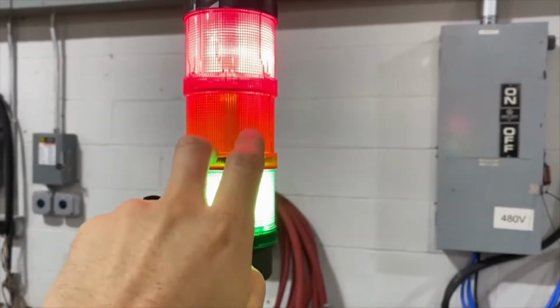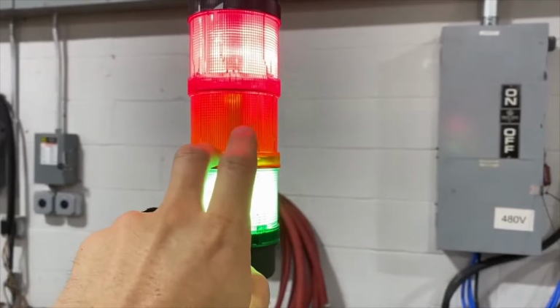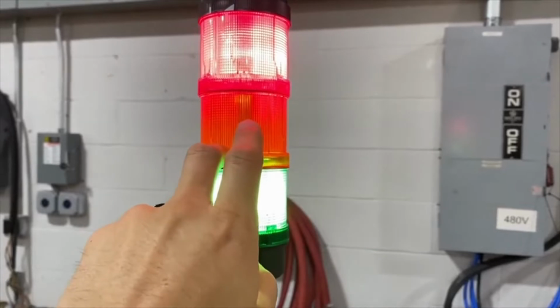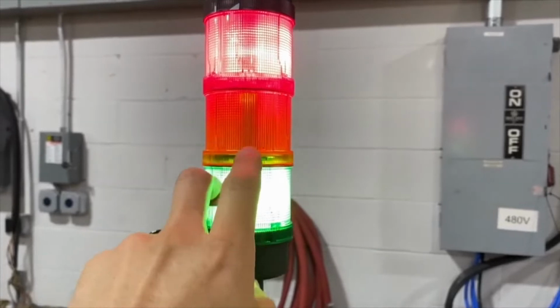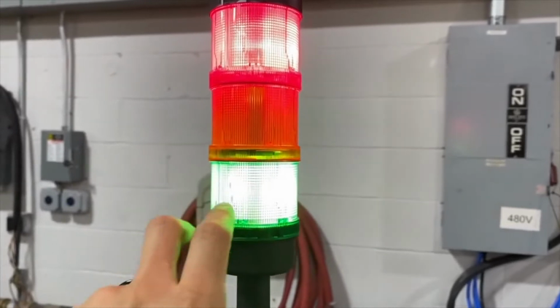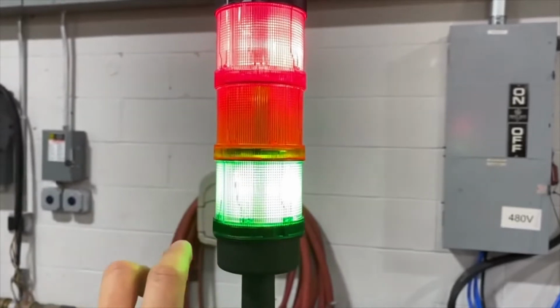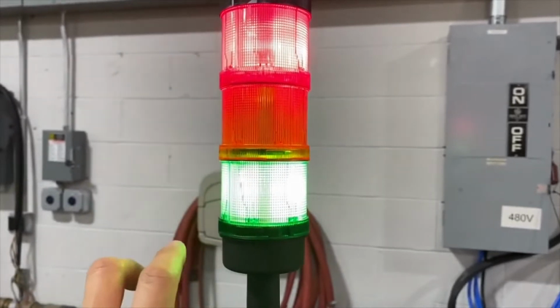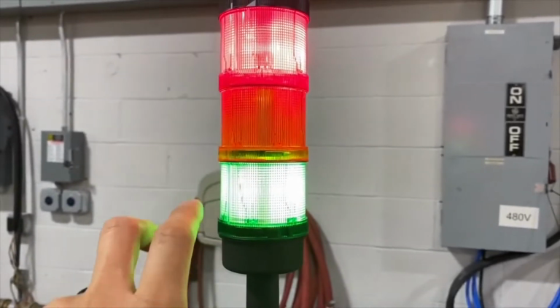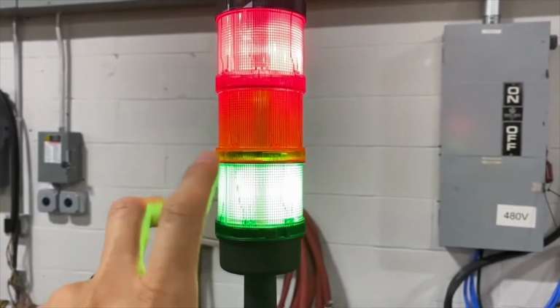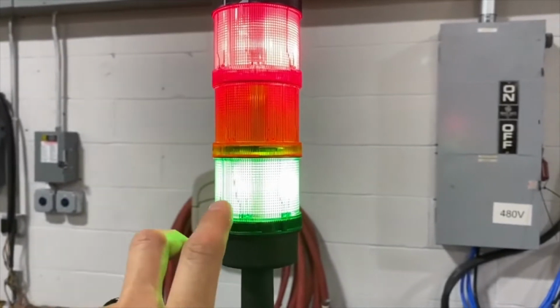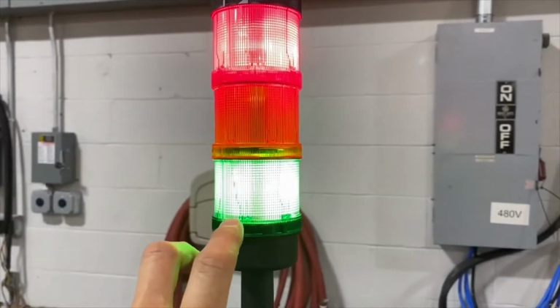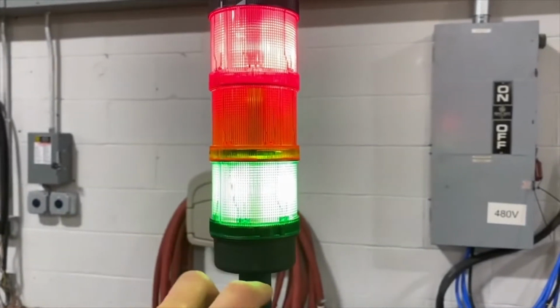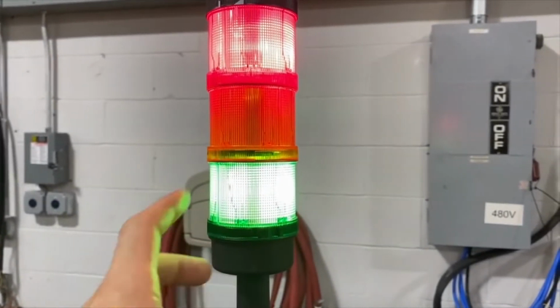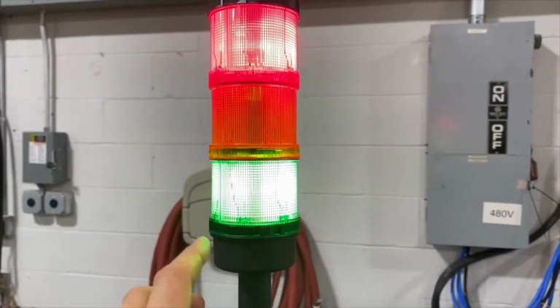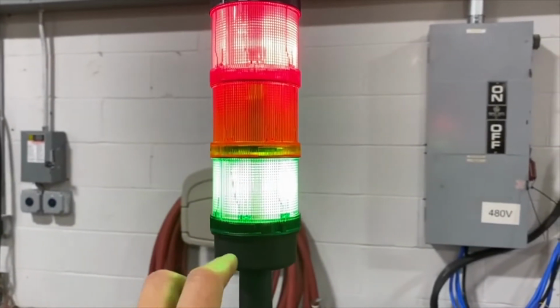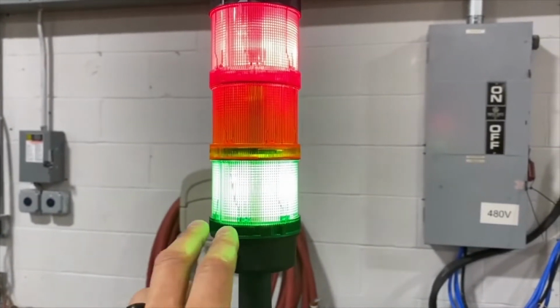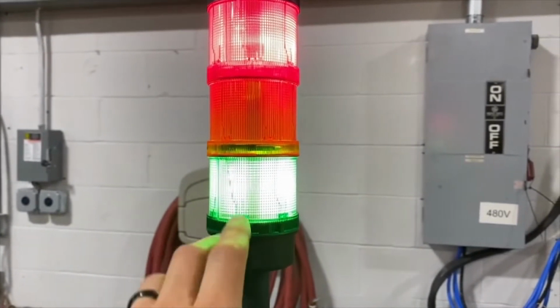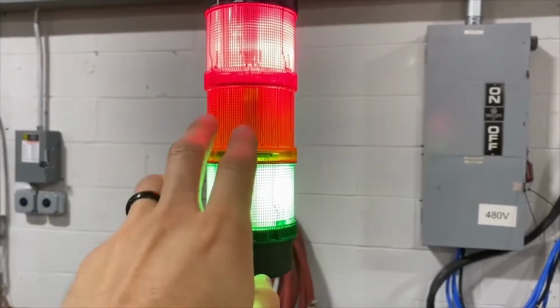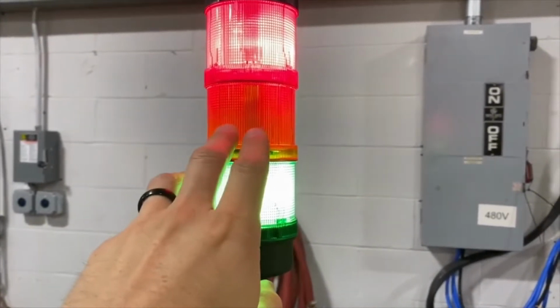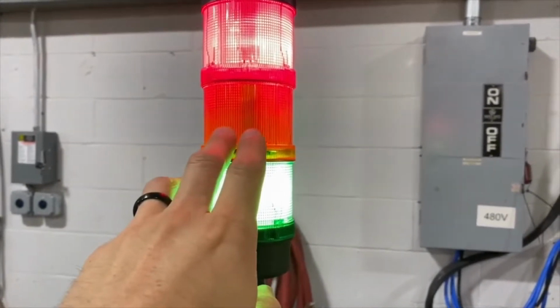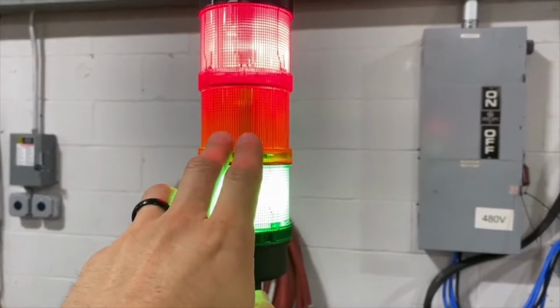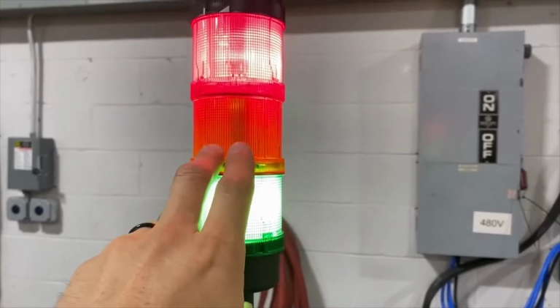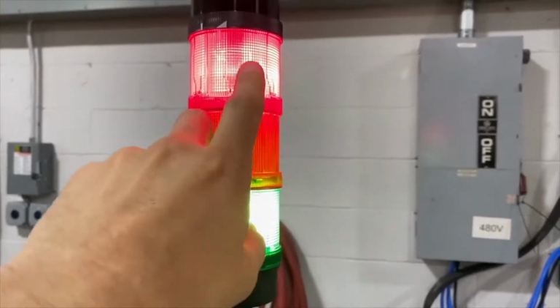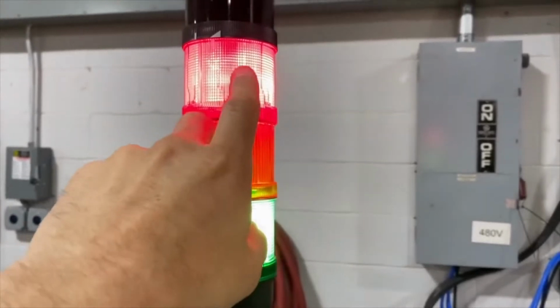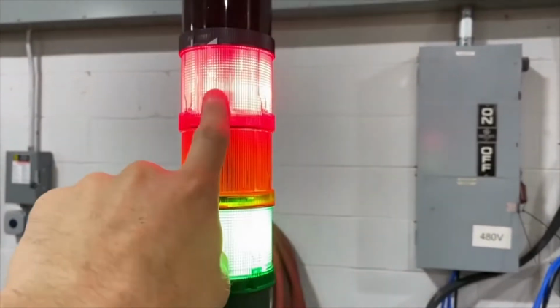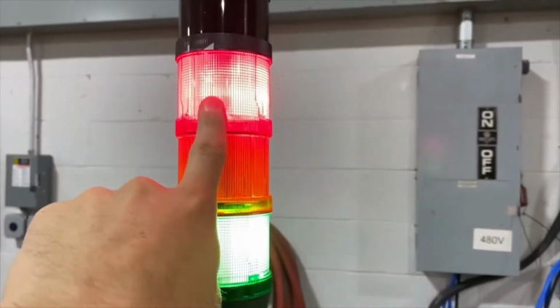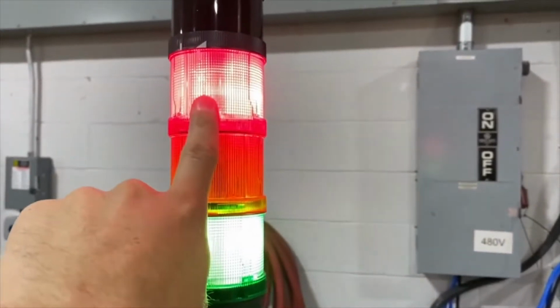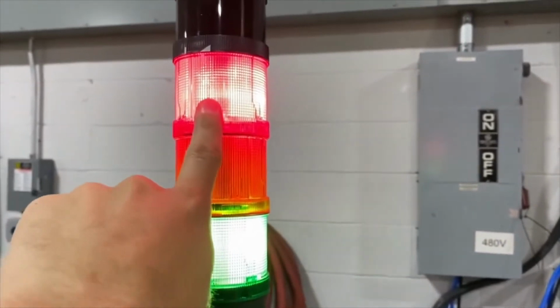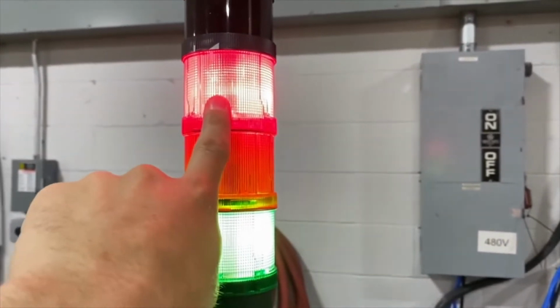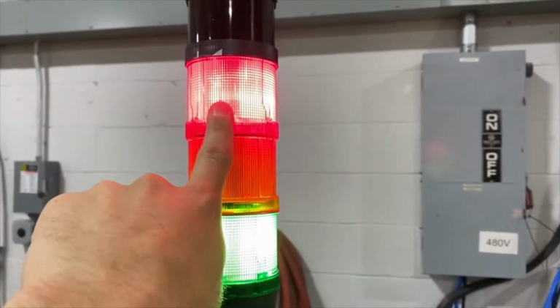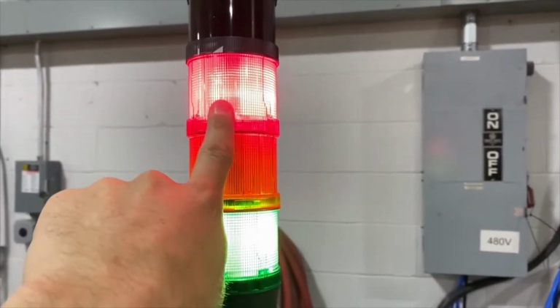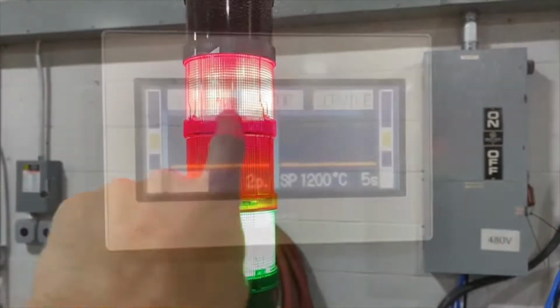Blinking amber light indicates that the soak cycle is finished and the part can be removed. Blinking red light indicates that there is a system fault.